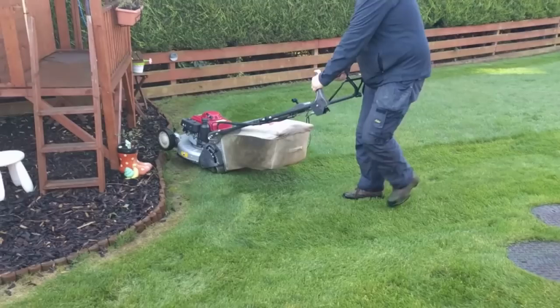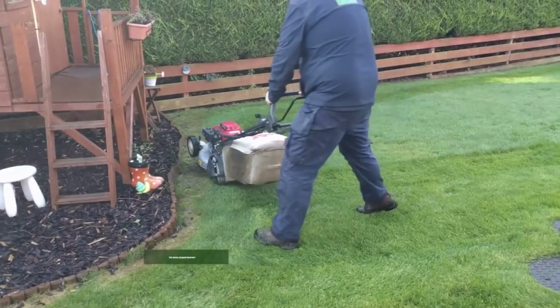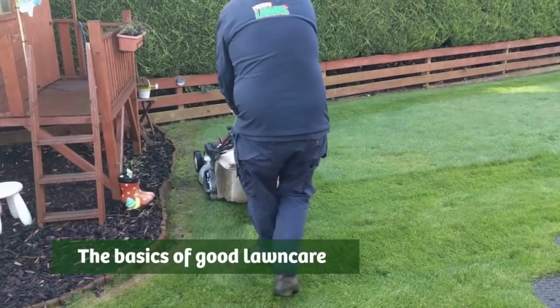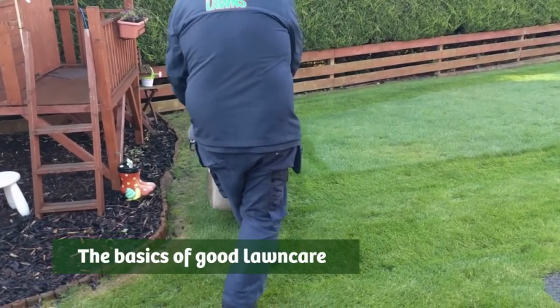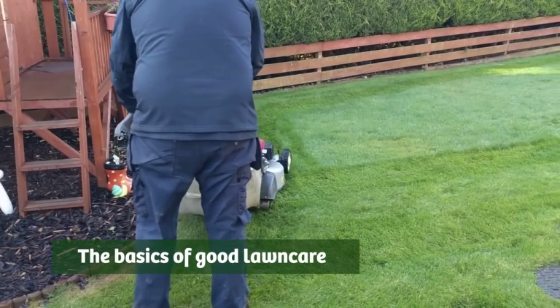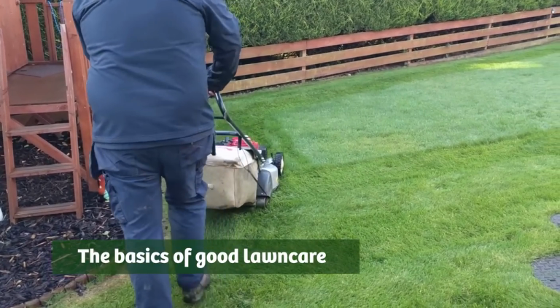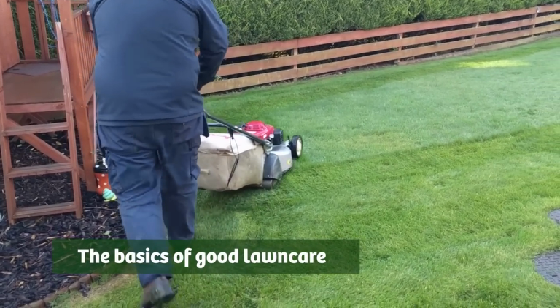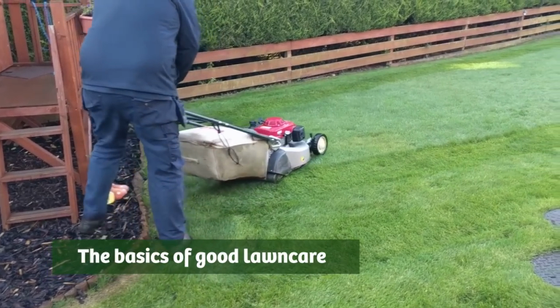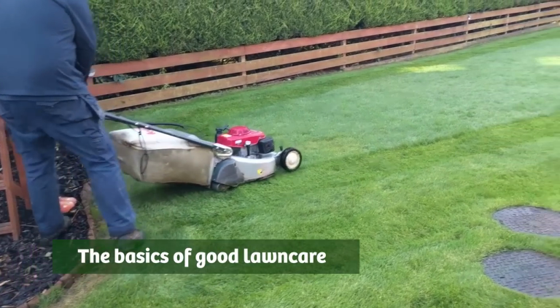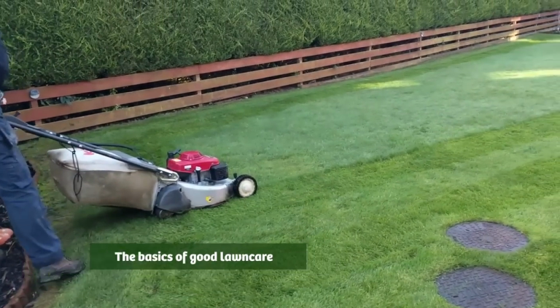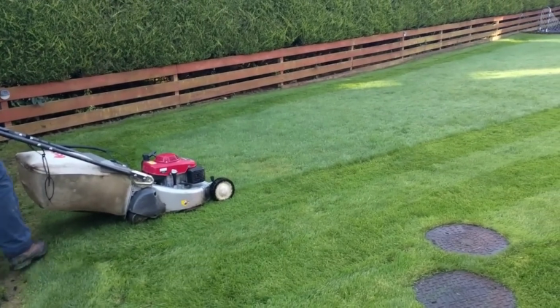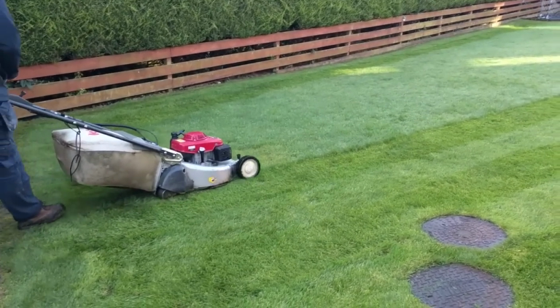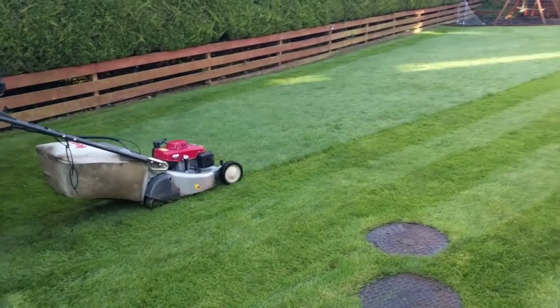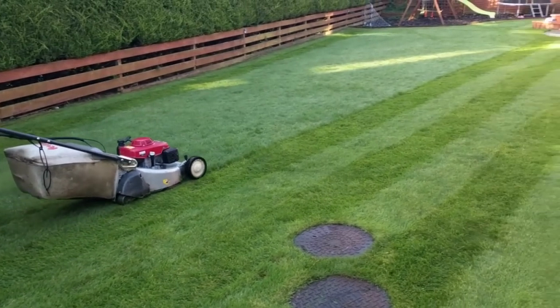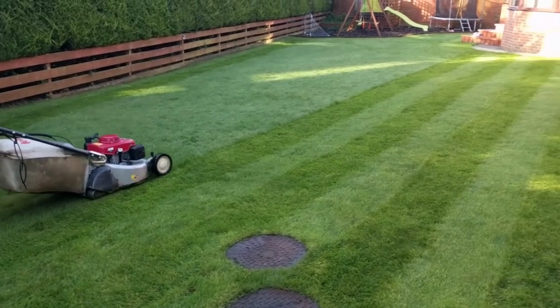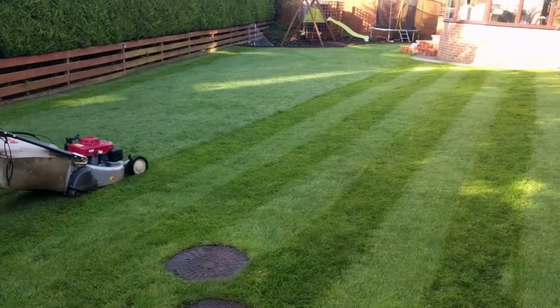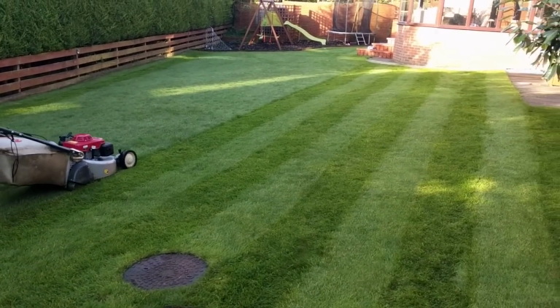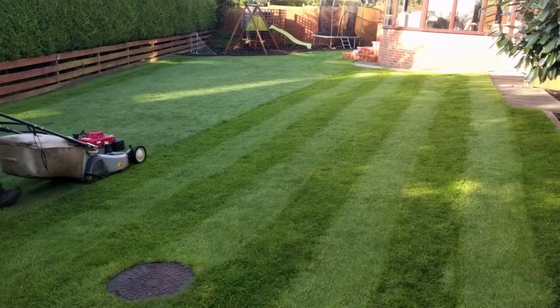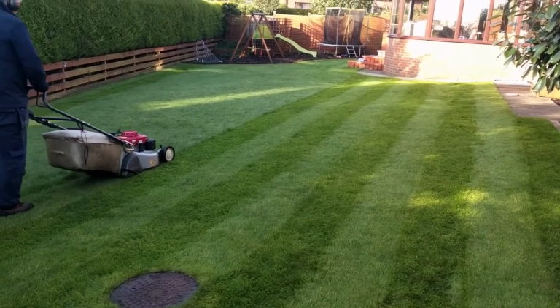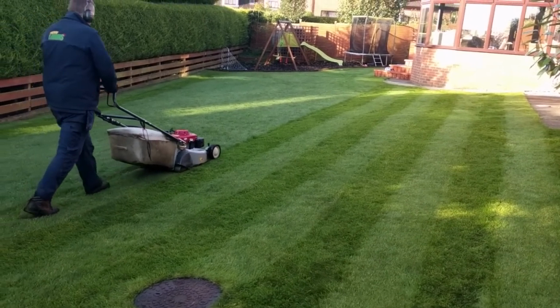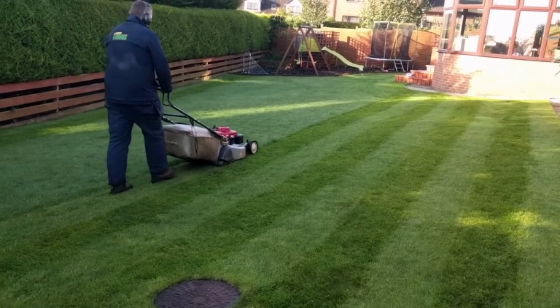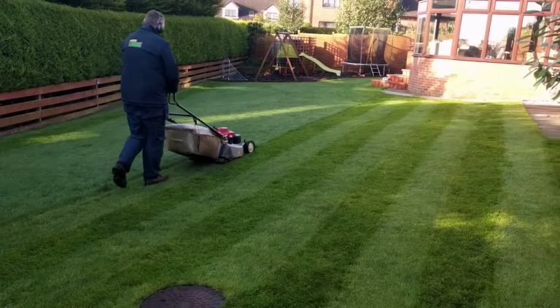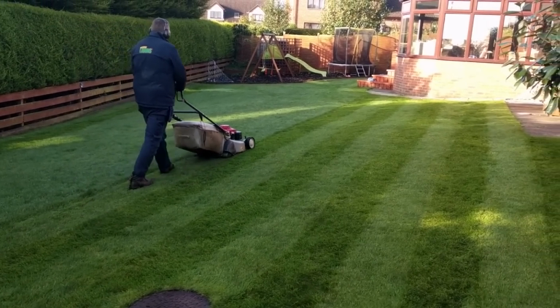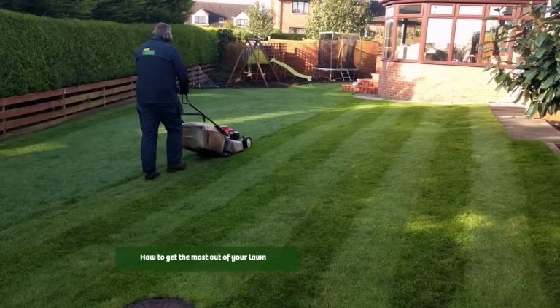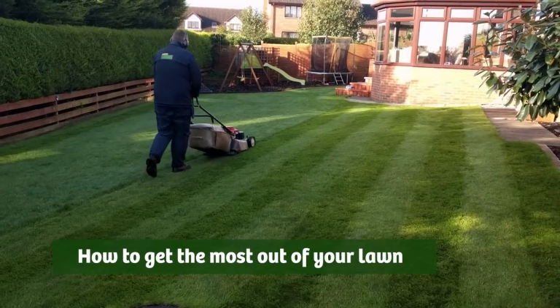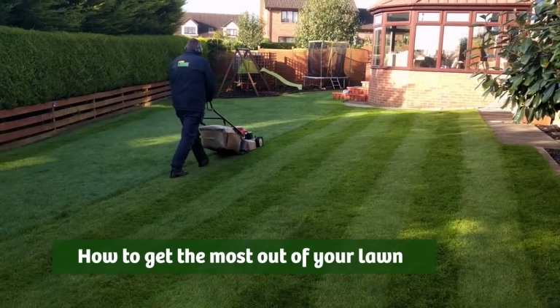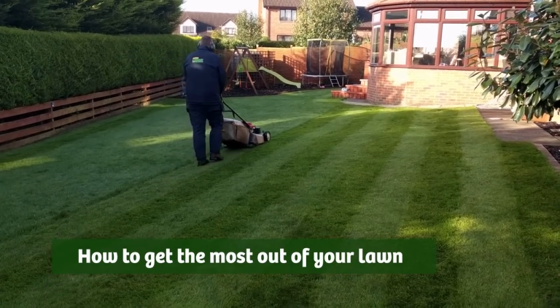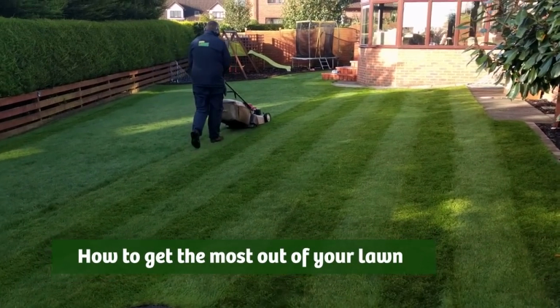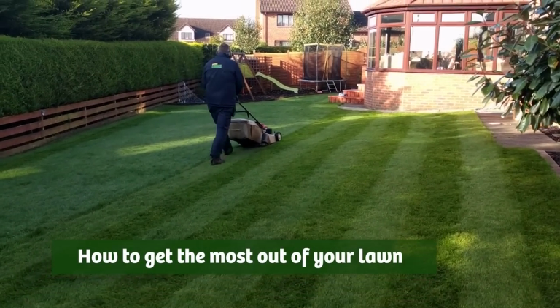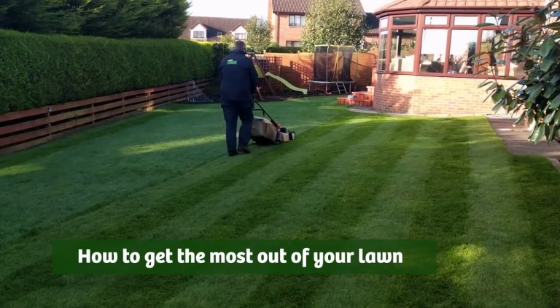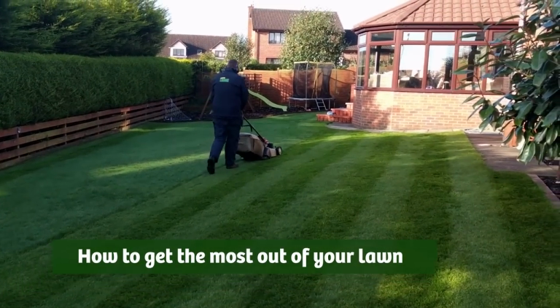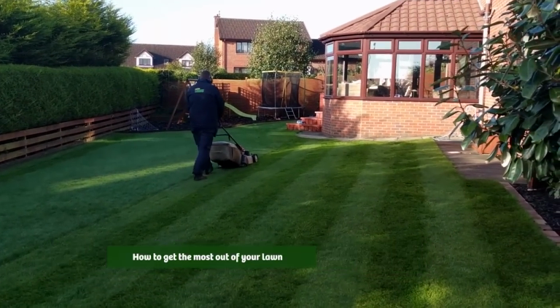The basics of good lawn care isn't about what products you can put on to feed your lawn or what the best weed killer is. Good lawn care starts with how you look after your own yard or lawn every week.